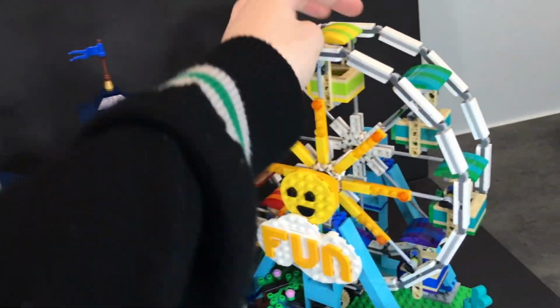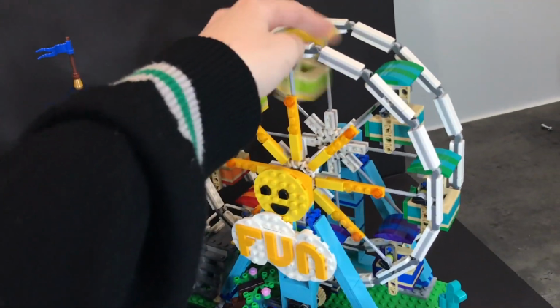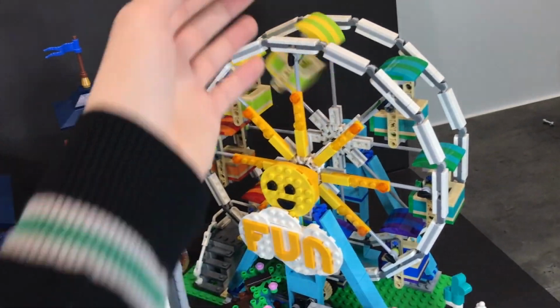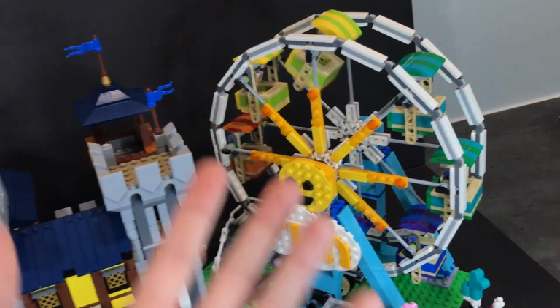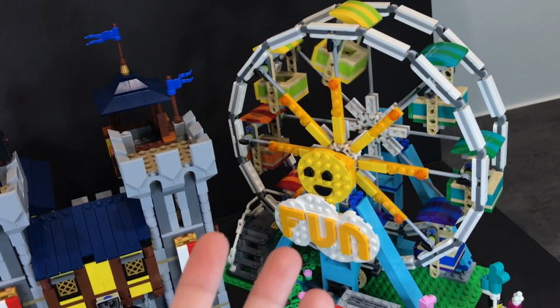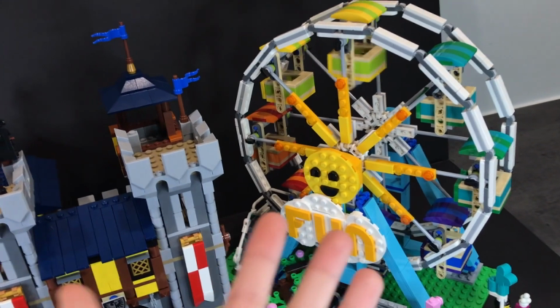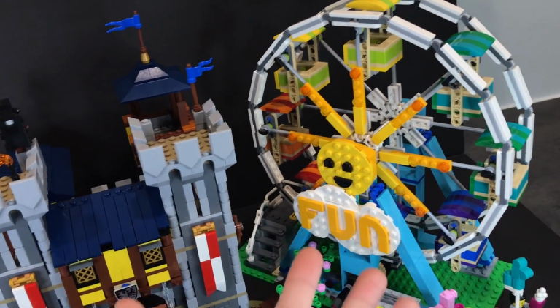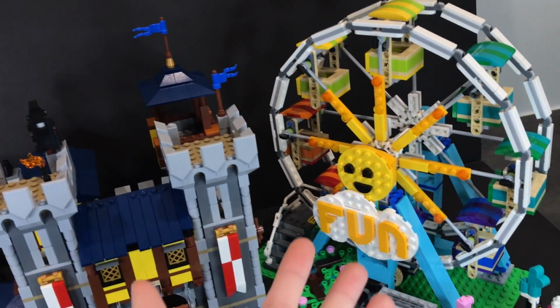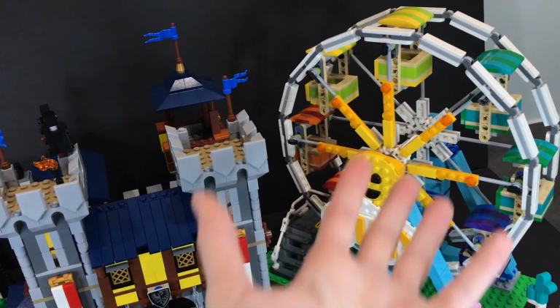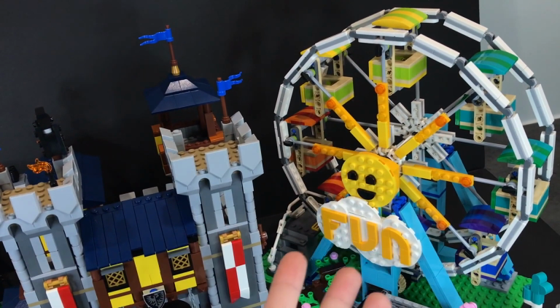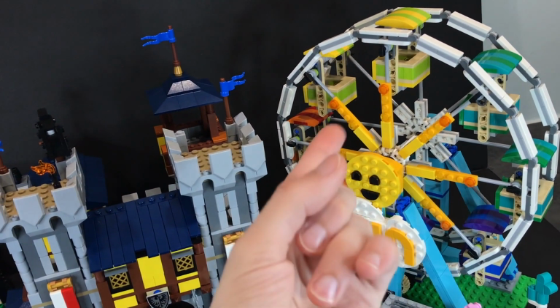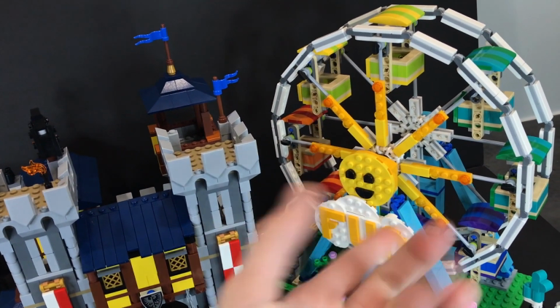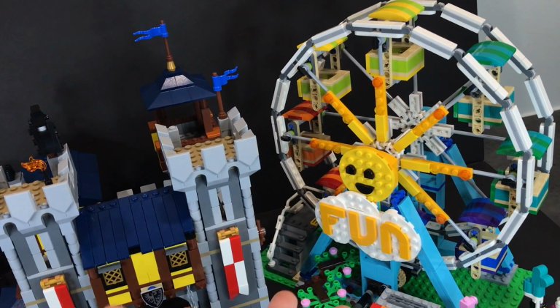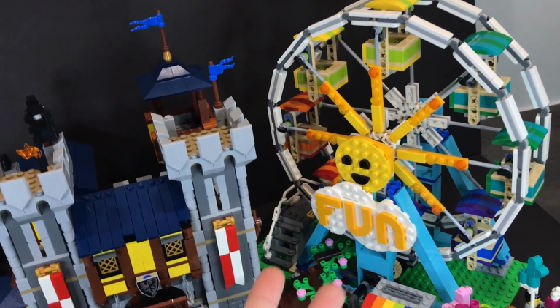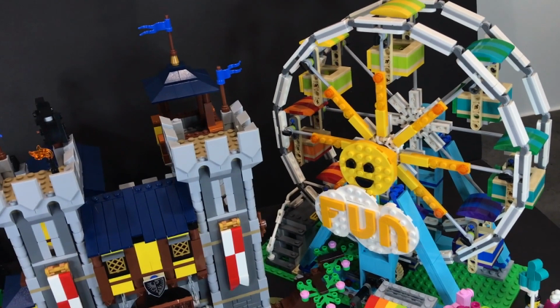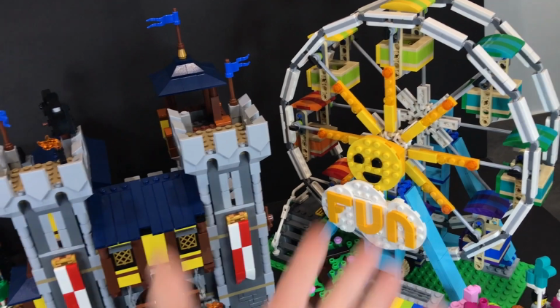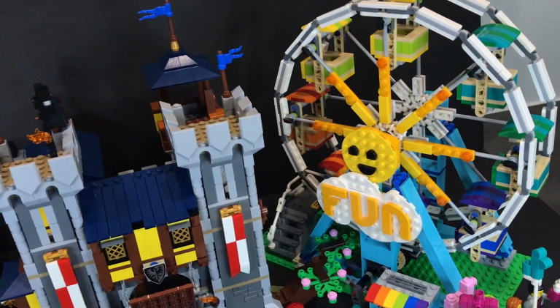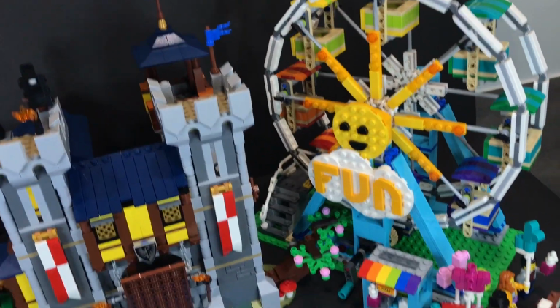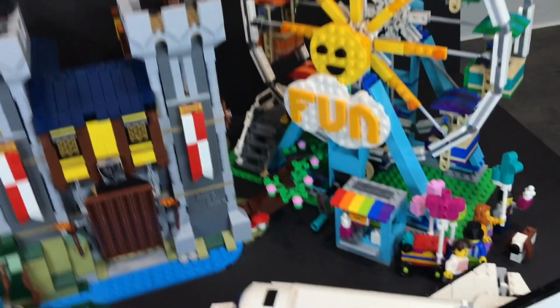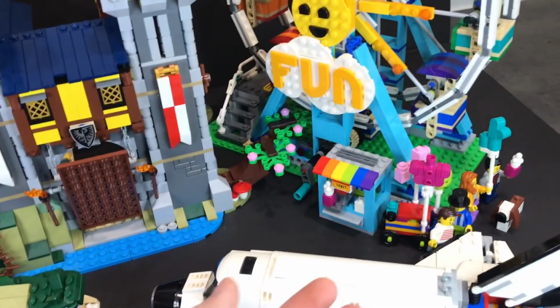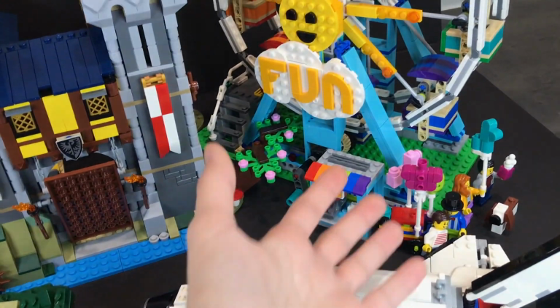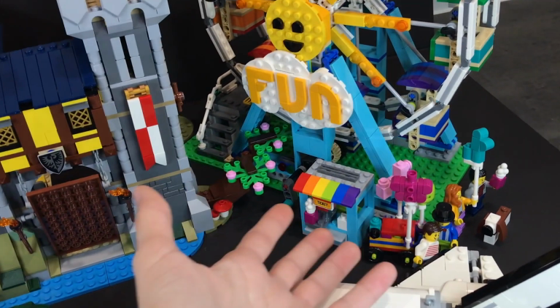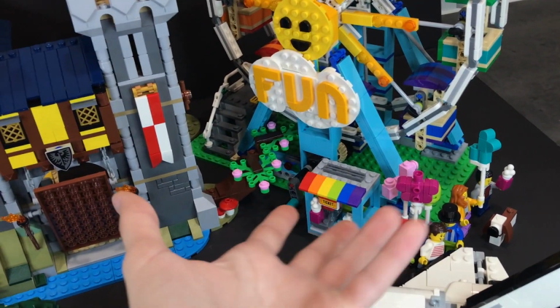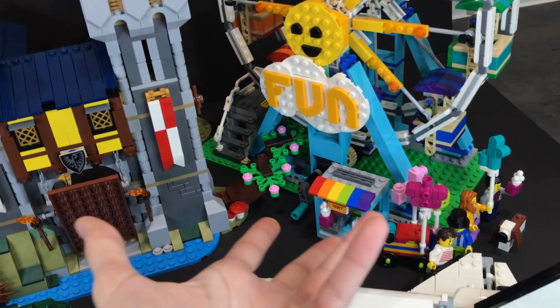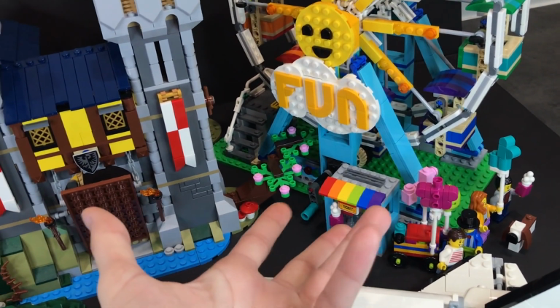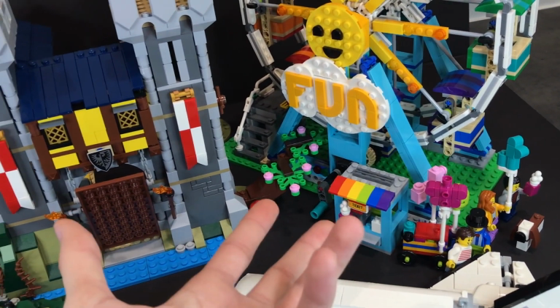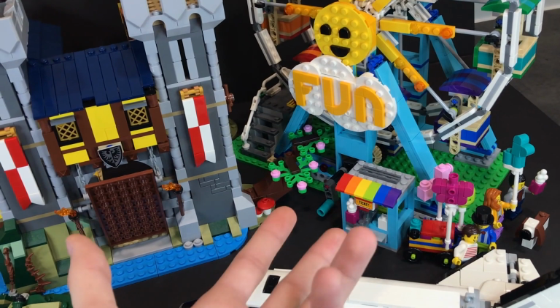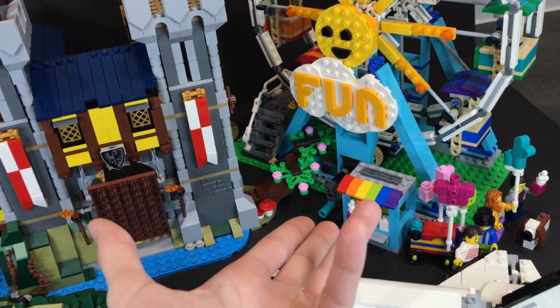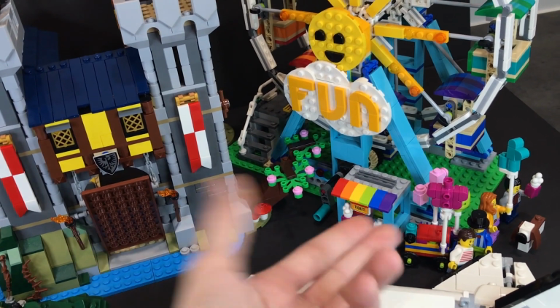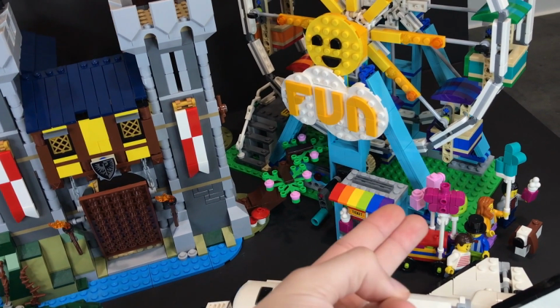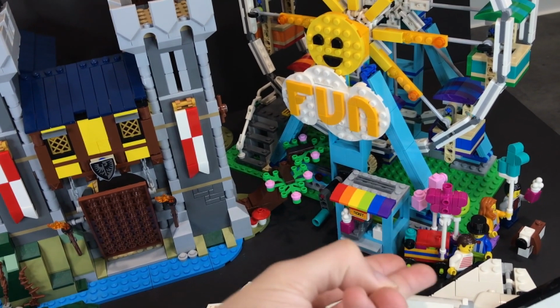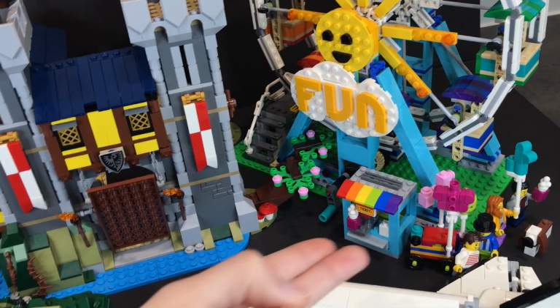One thing to note: these carts are super redundant to build, because it's basically the same thing built a total of eight times. But regardless, it's so cute — the figures are adorable, and the side builds are so cute as well, from the ticket machine to the cute little balloon booth.